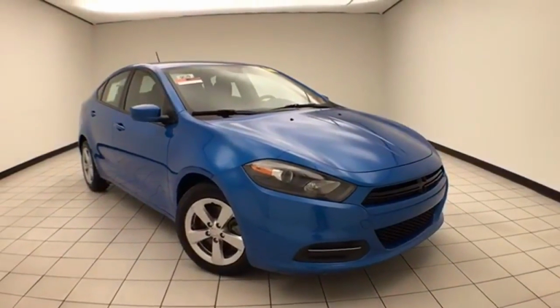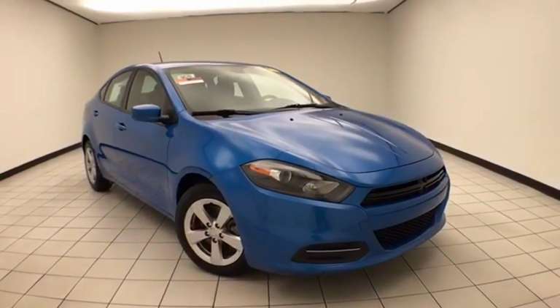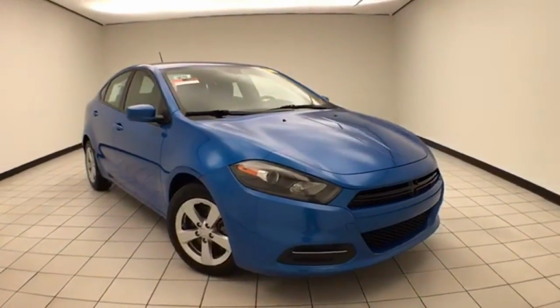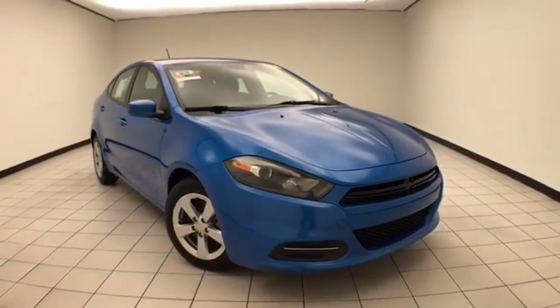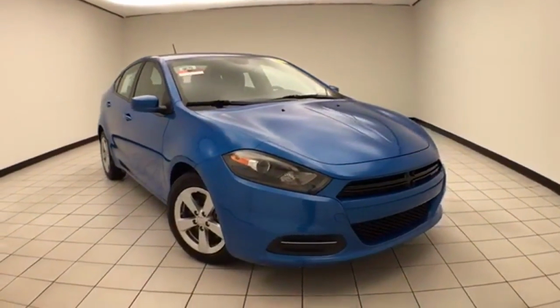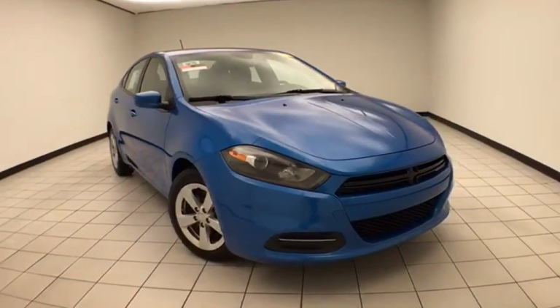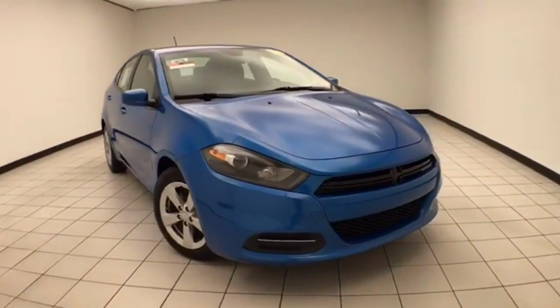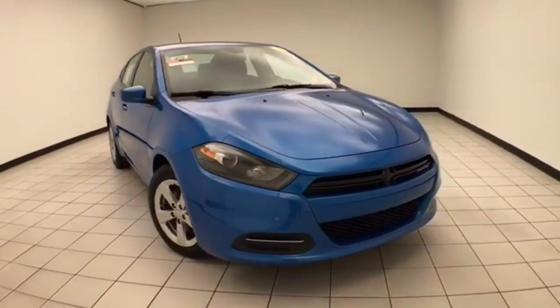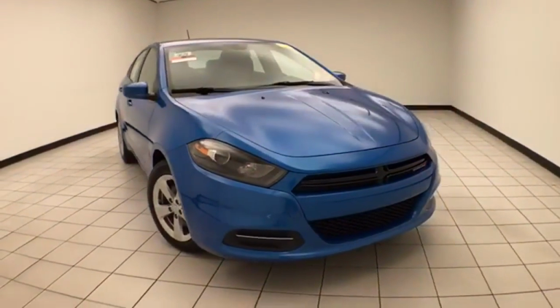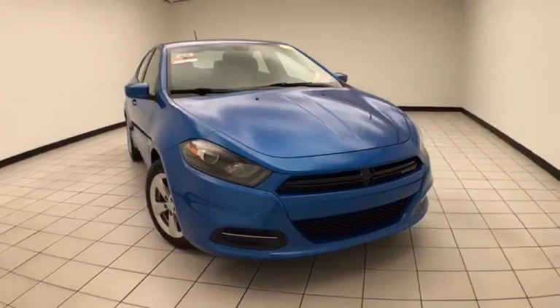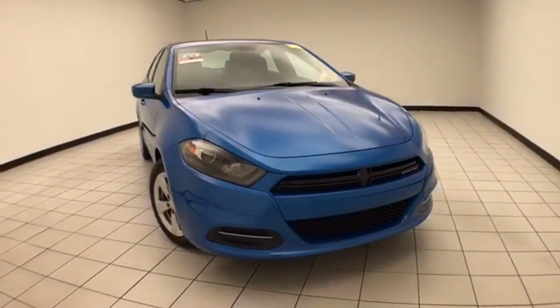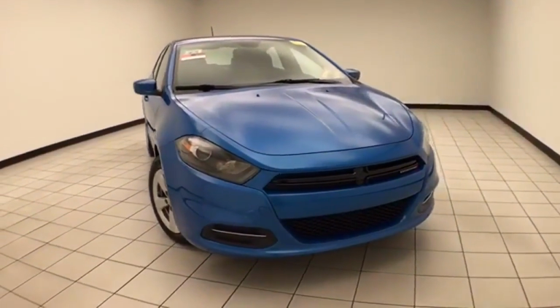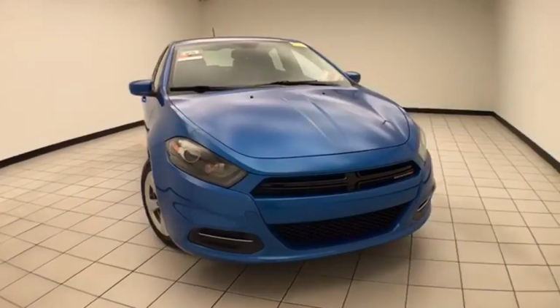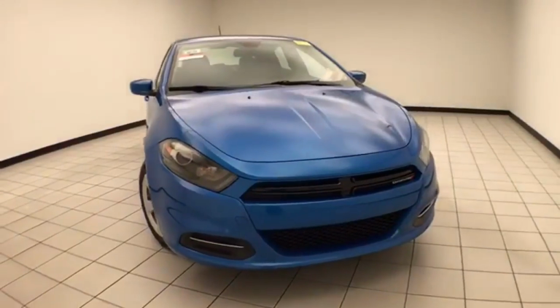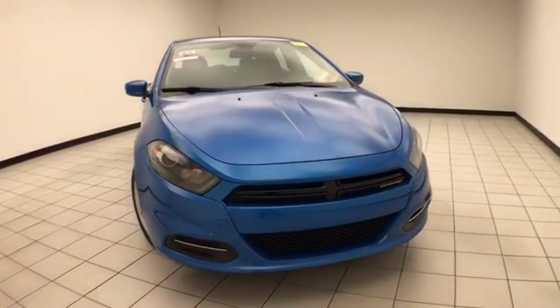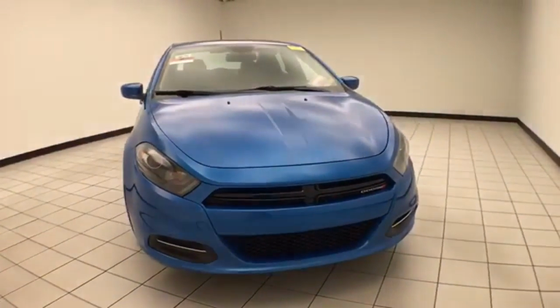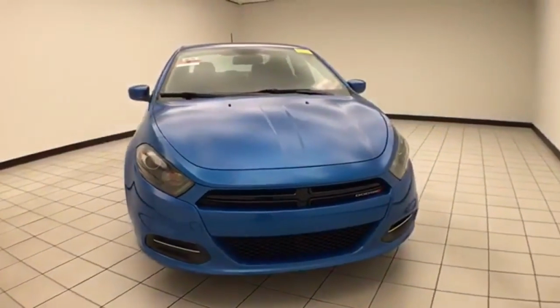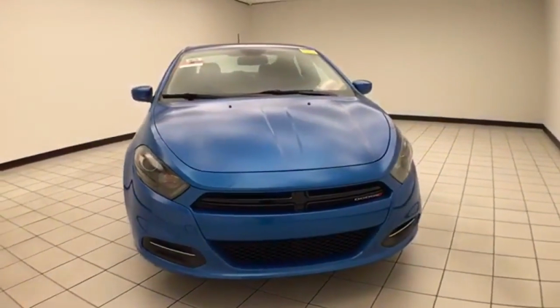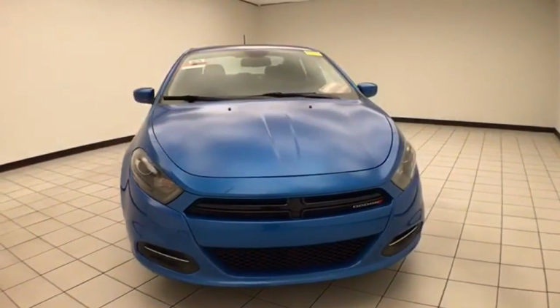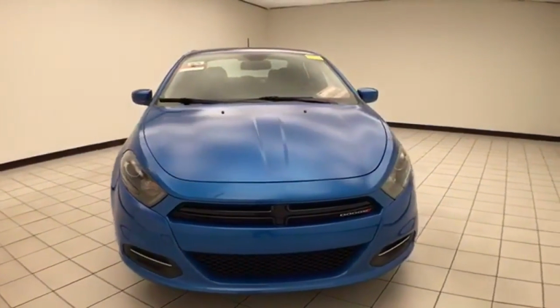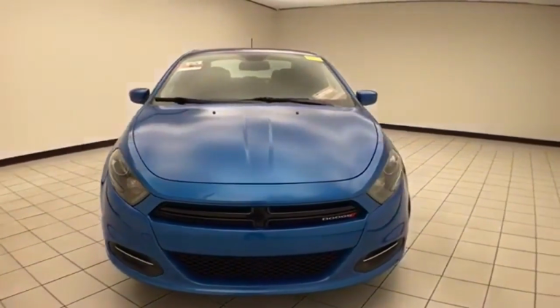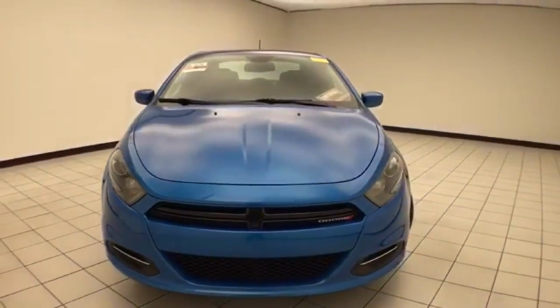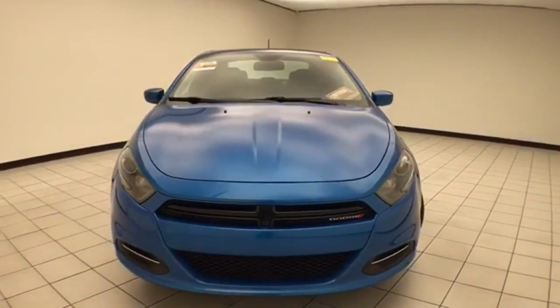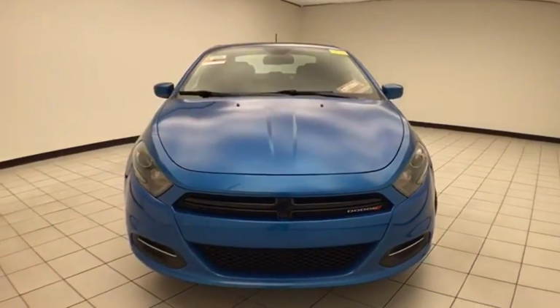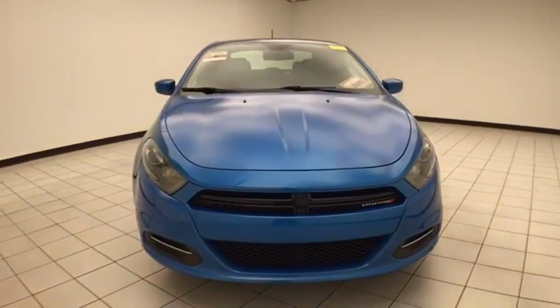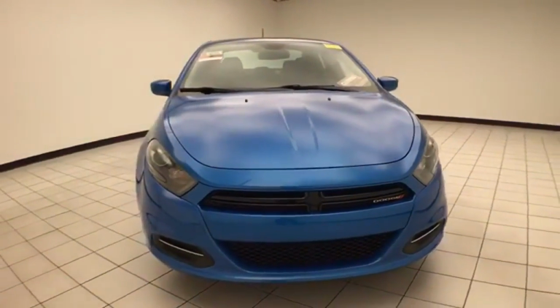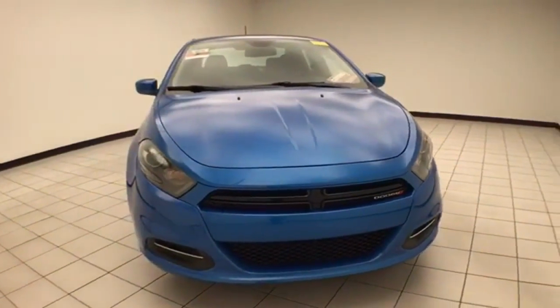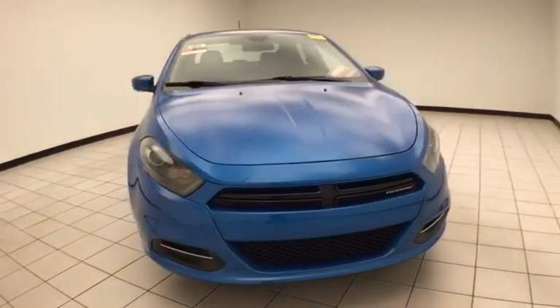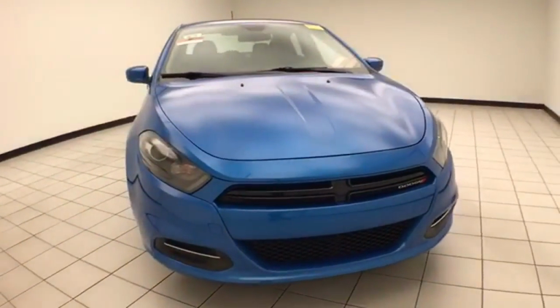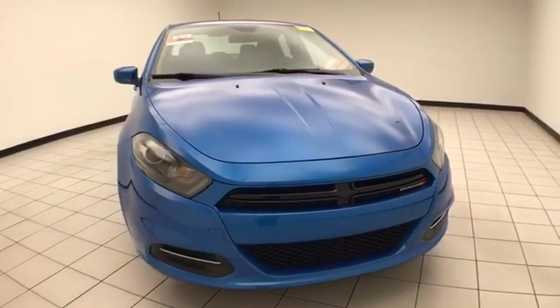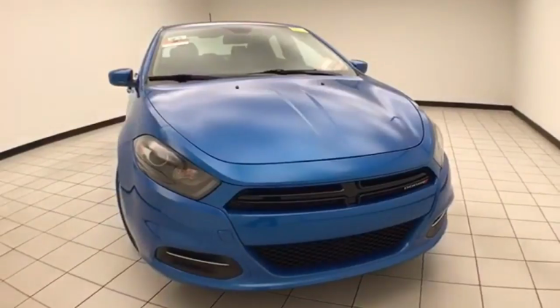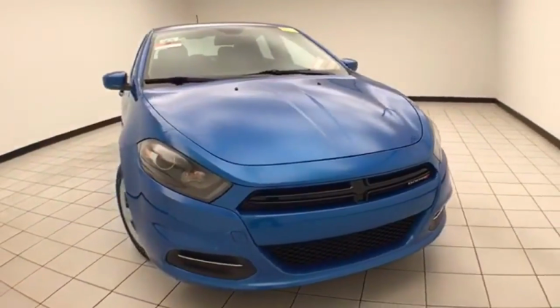Welcome to Chewbacca Chevrolet Chrysler Center. Today's special is a Chrysler Group Certified 2015 Dodge Dart SXT, stock number B9629P.